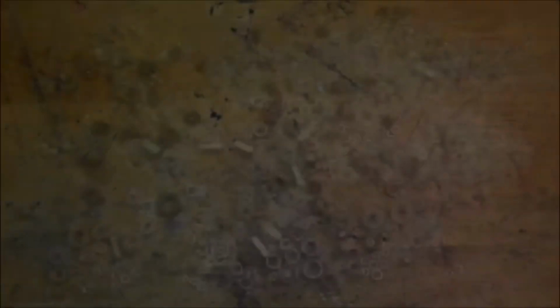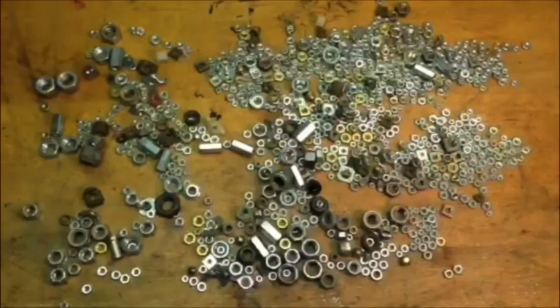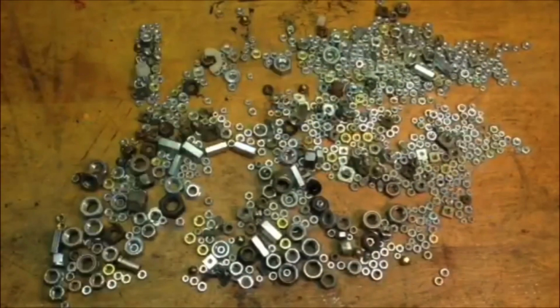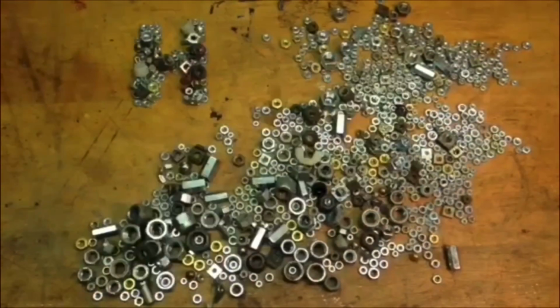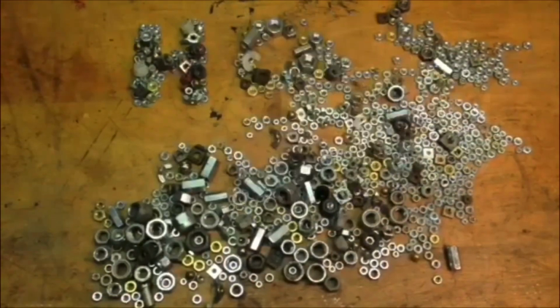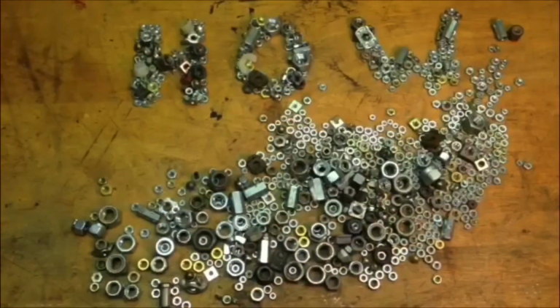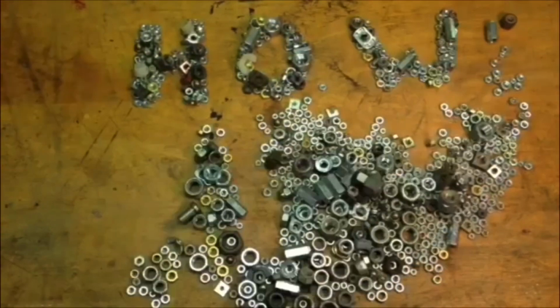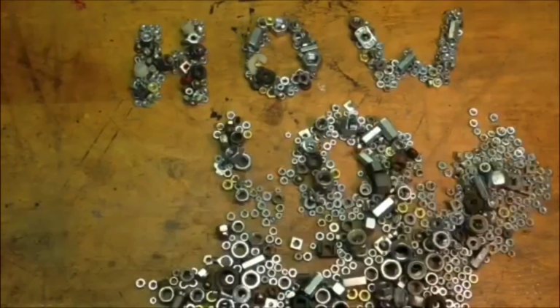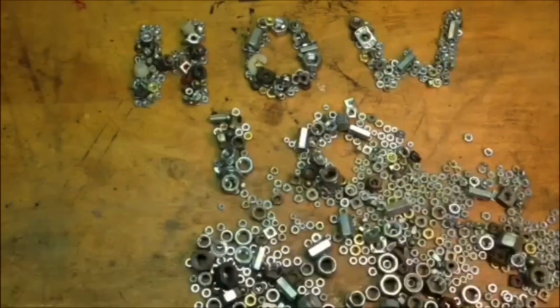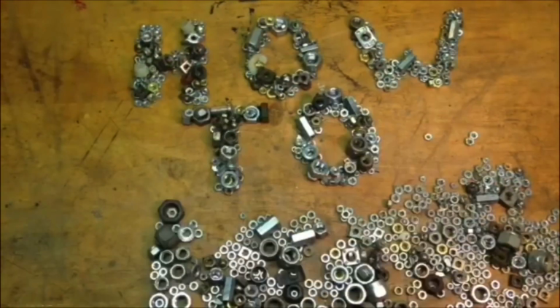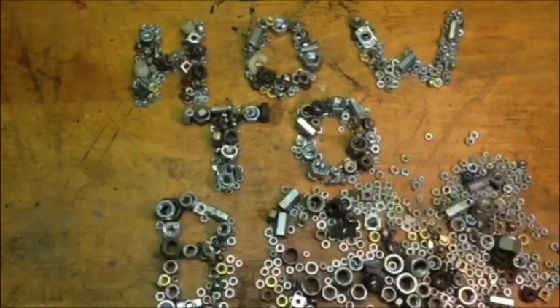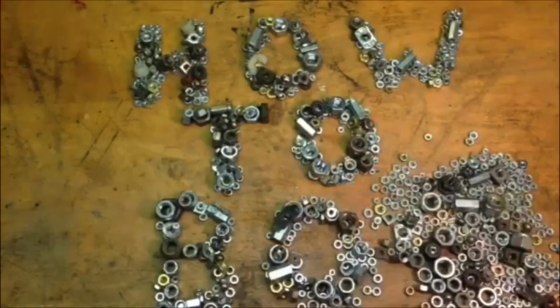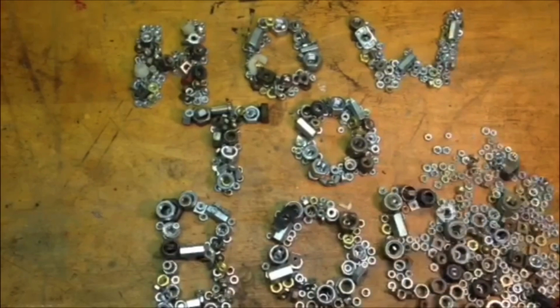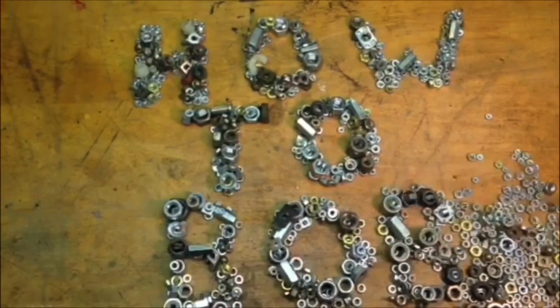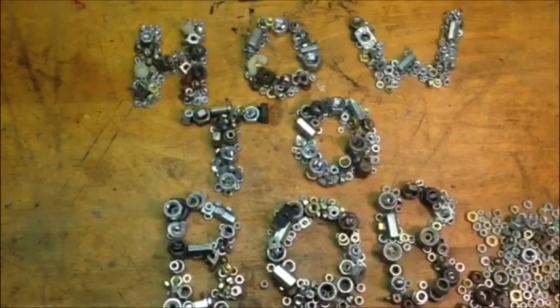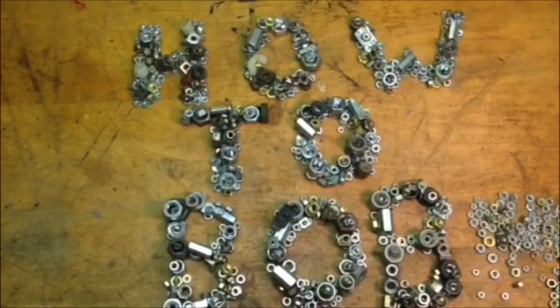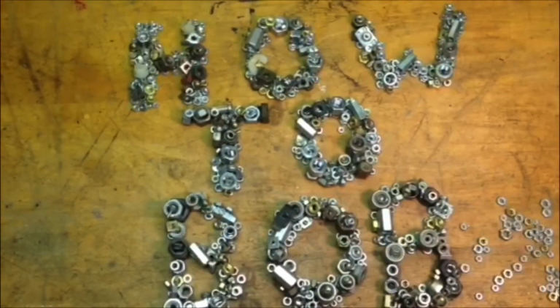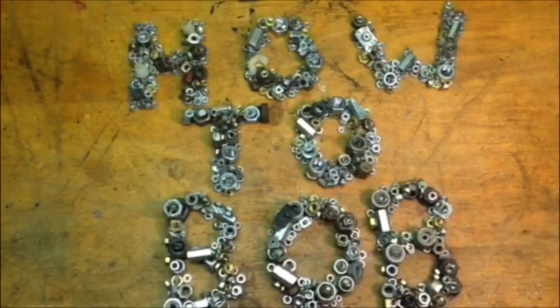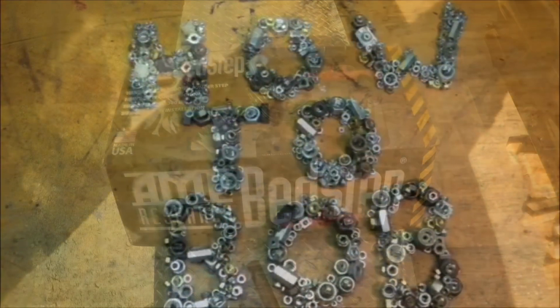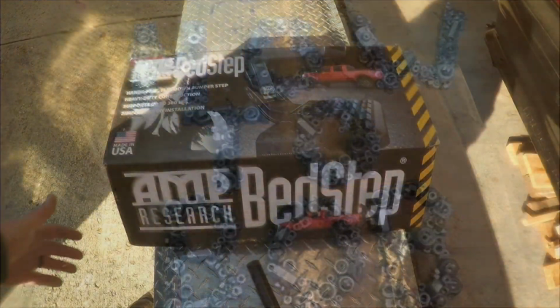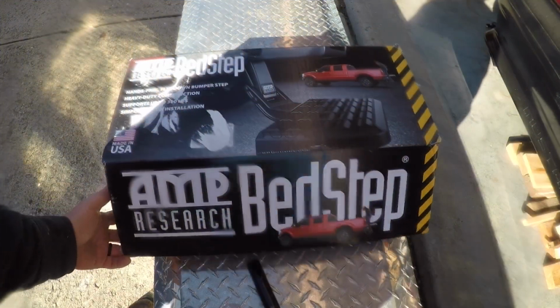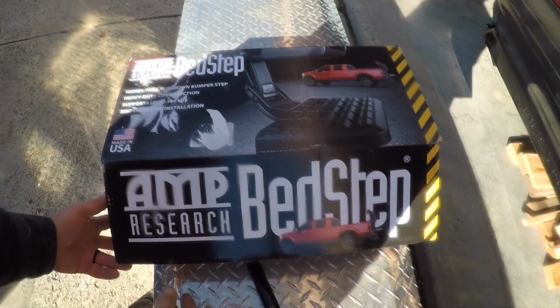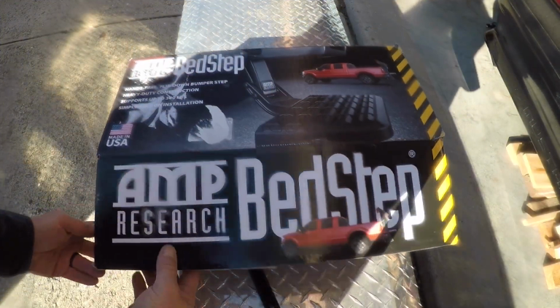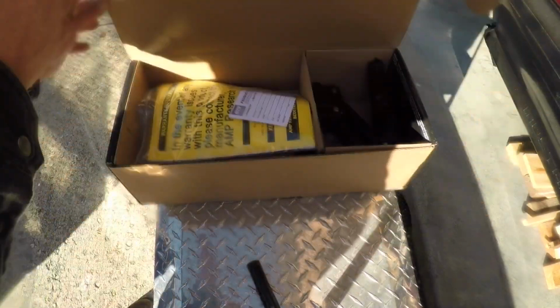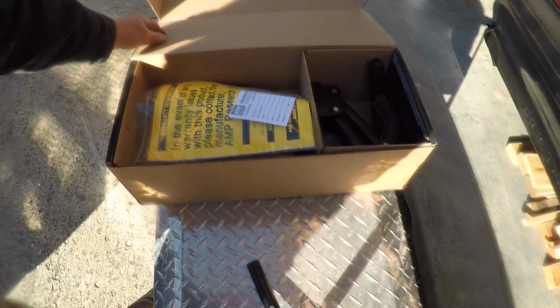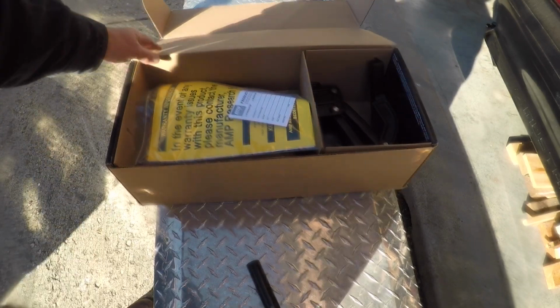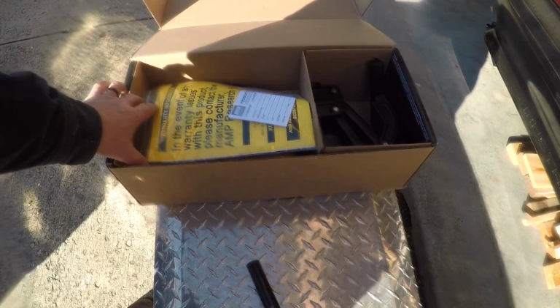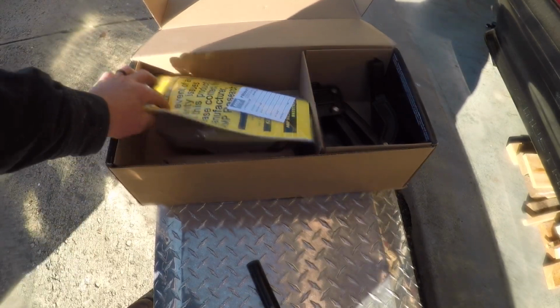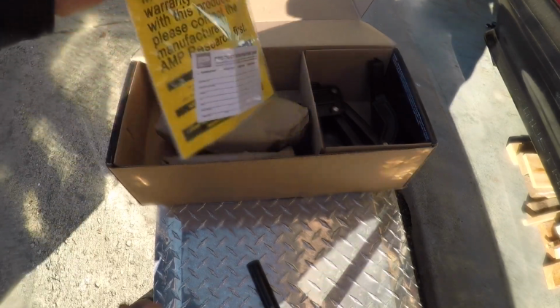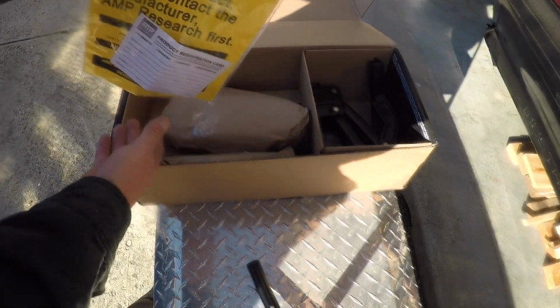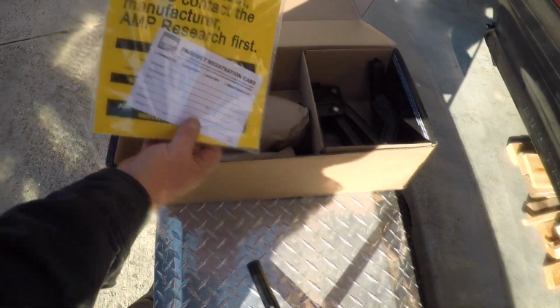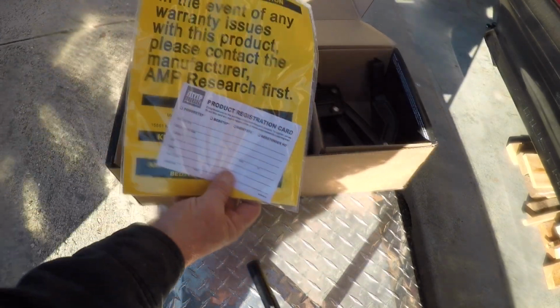Hello, HowToBob here. I made this video to show you how I install an Amp Research bed step to a 2020 Ram 3500. Let's take a look at what's inside the box — we have some instructions here.